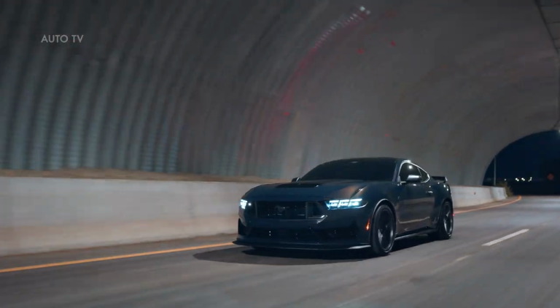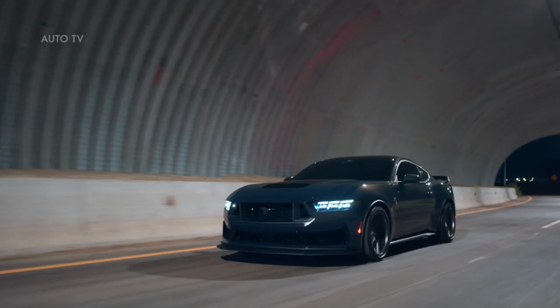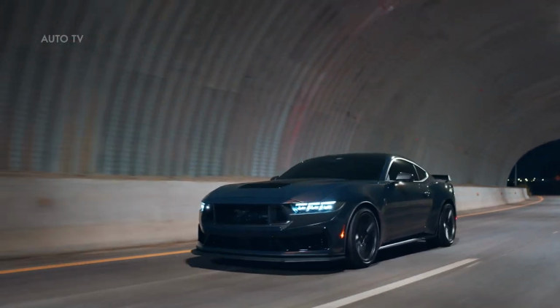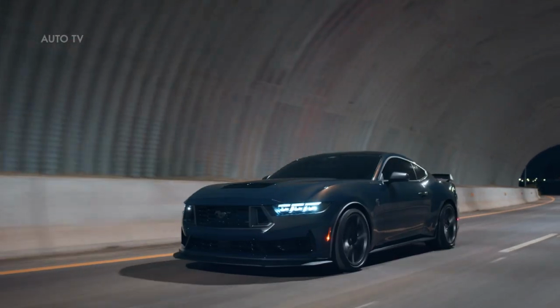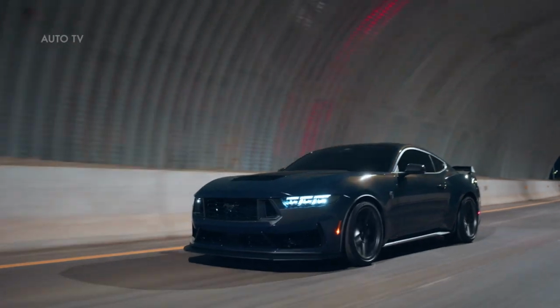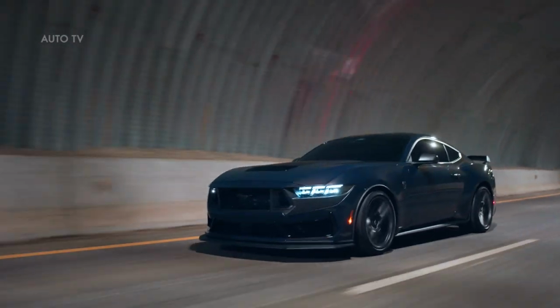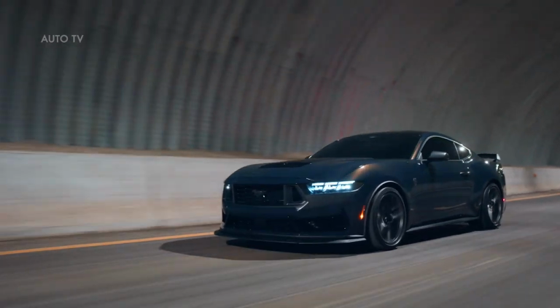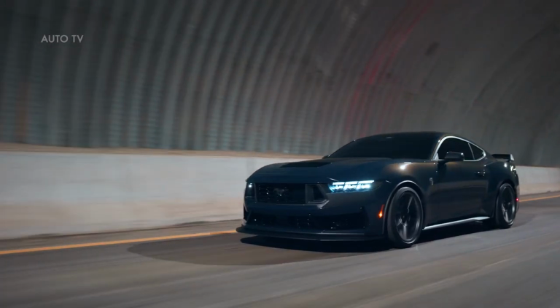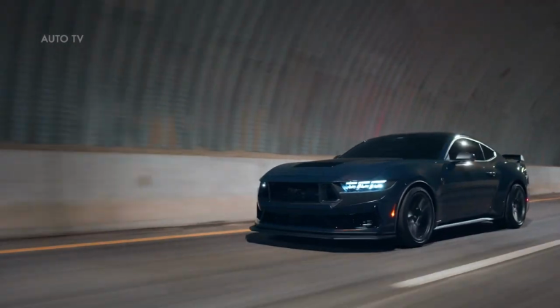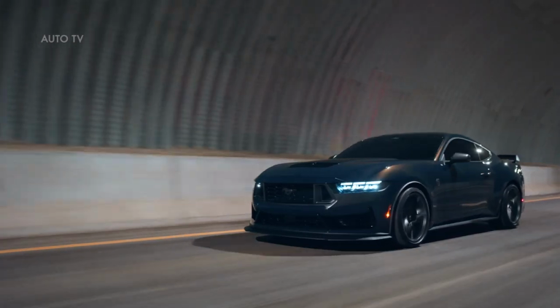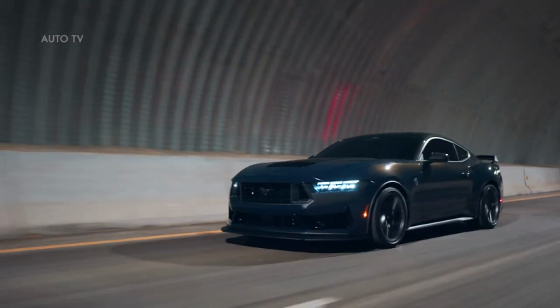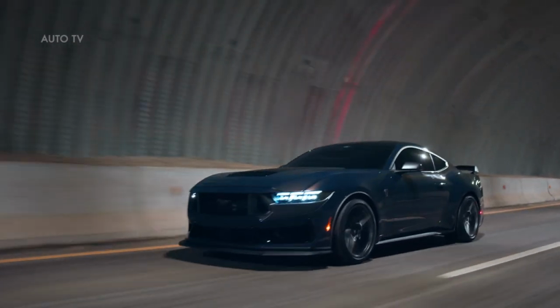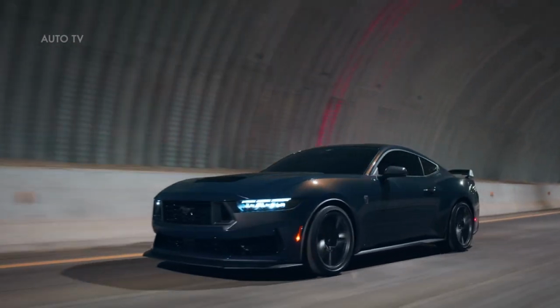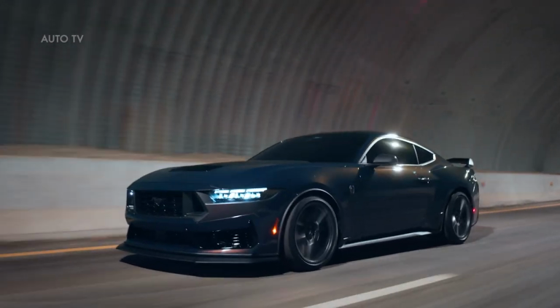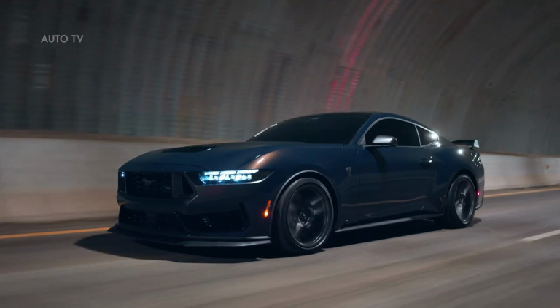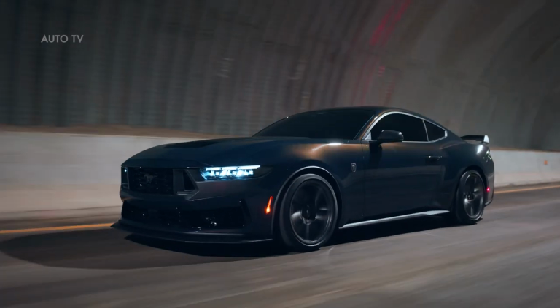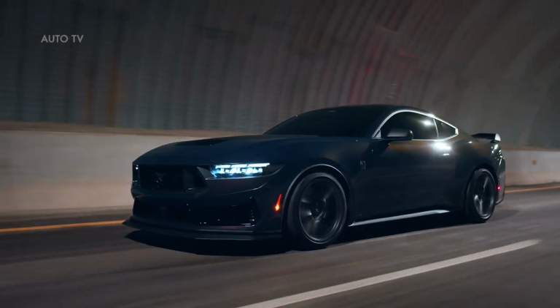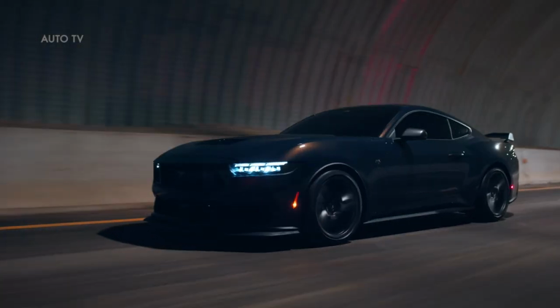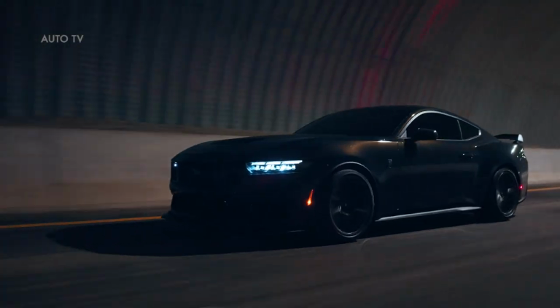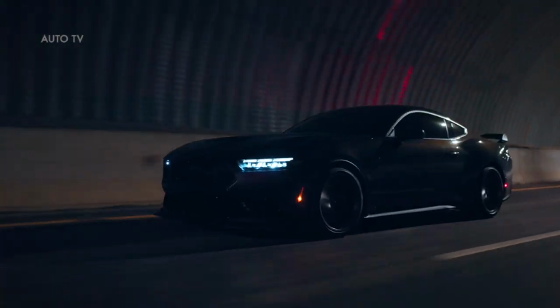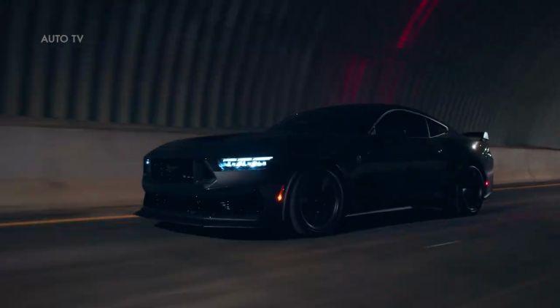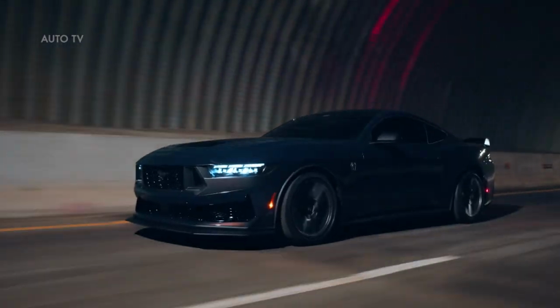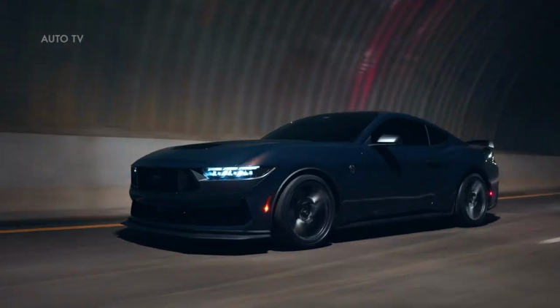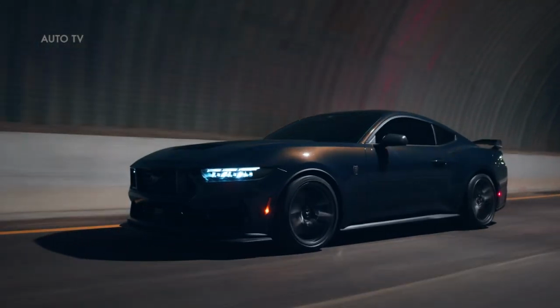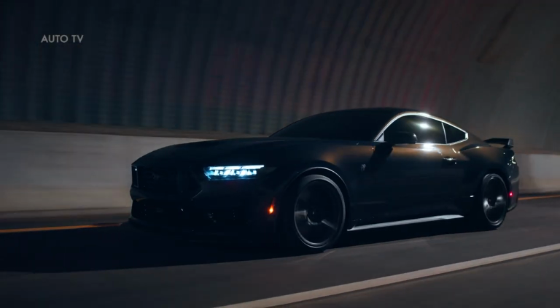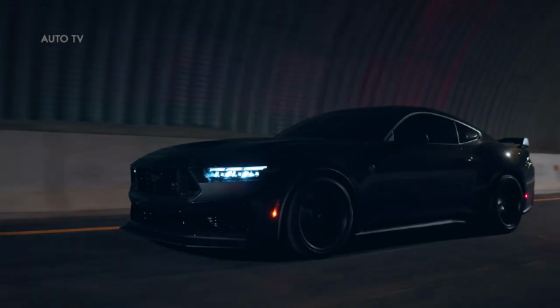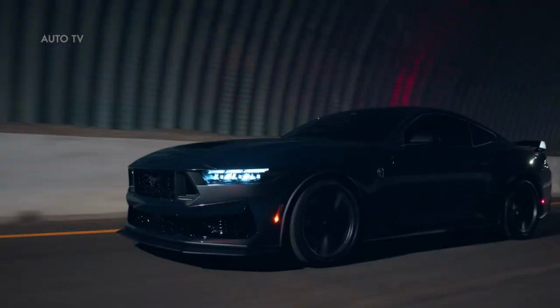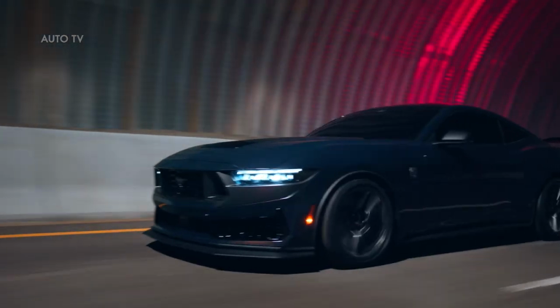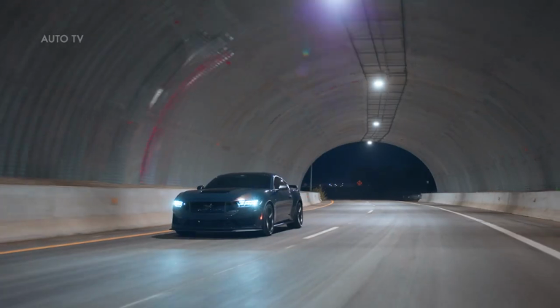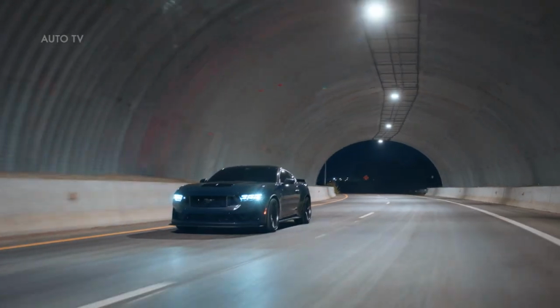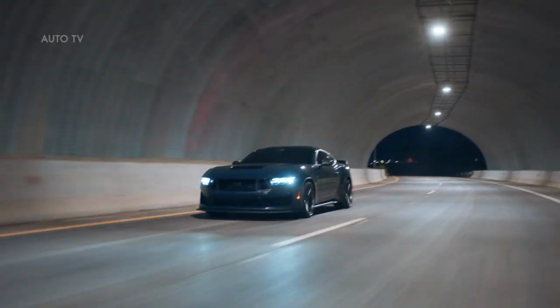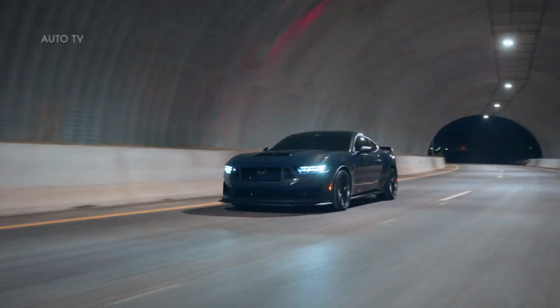The all-new Ford Mustang Dark Horse is the first new Mustang performance series in 21 years, featuring a sinister yet premium exterior and interior styling hinting at the best performance ever from its new 5.0-liter V8, projecting 500 horsepower.